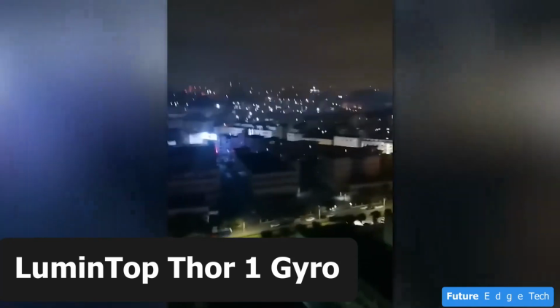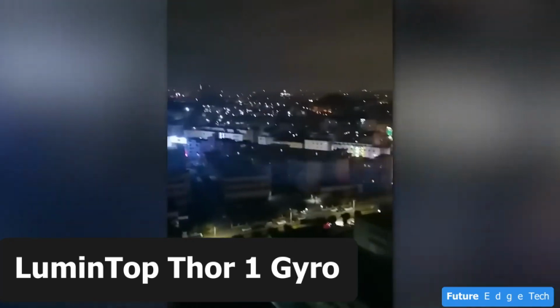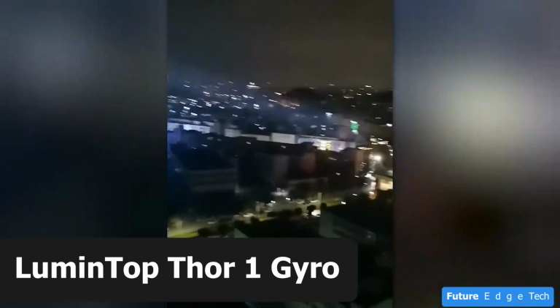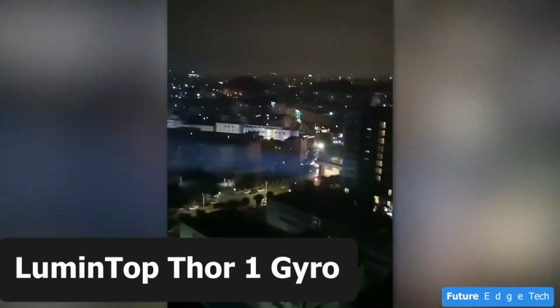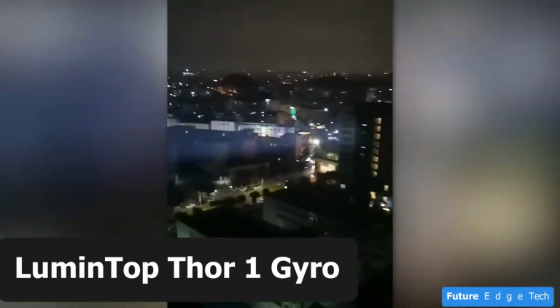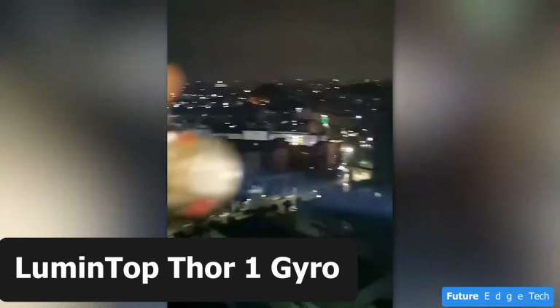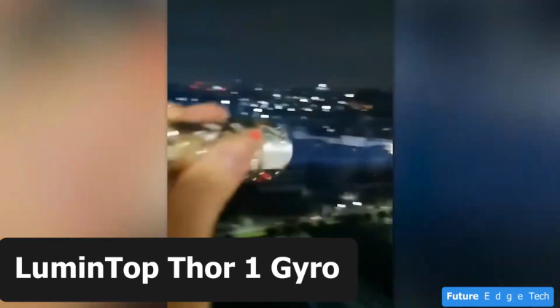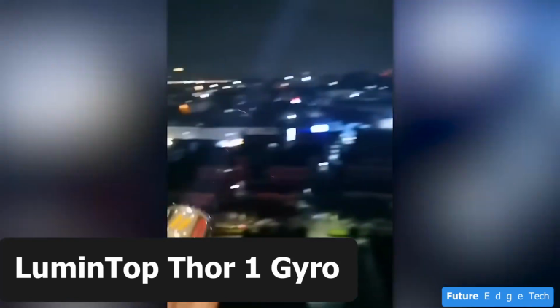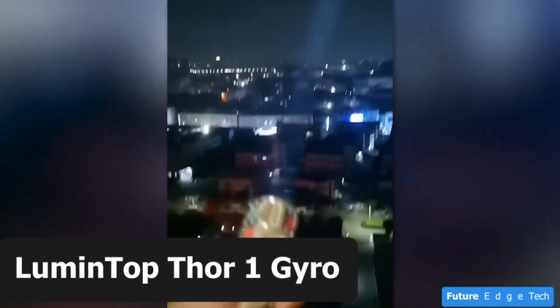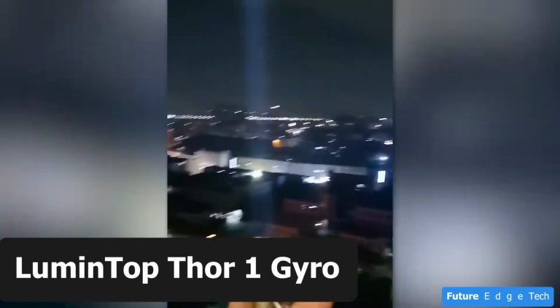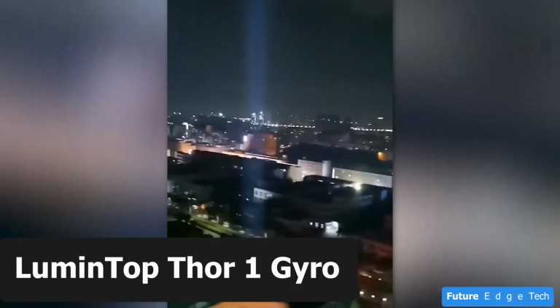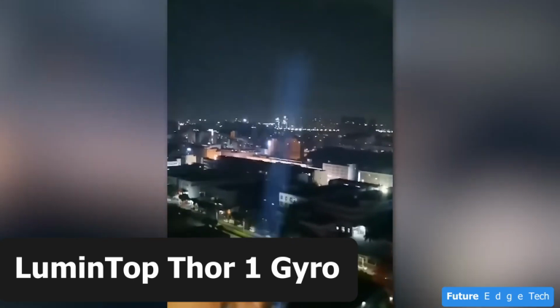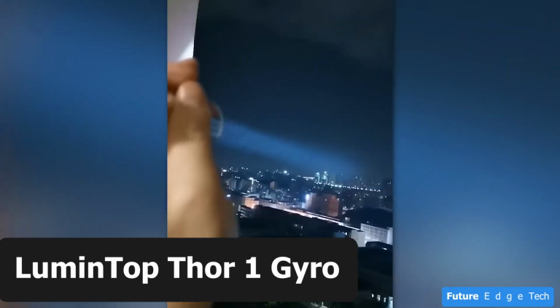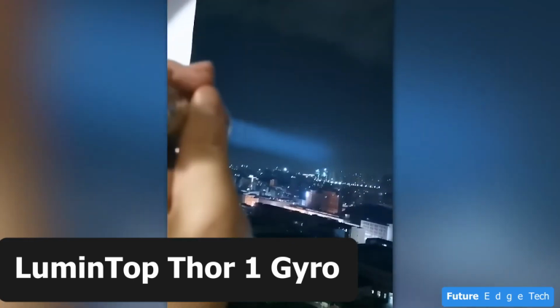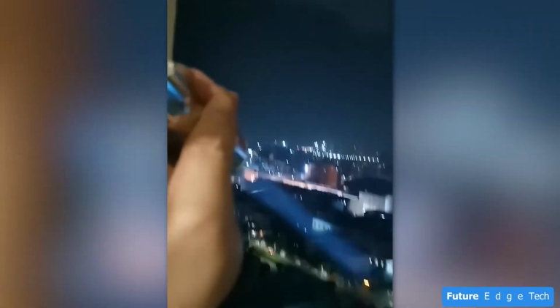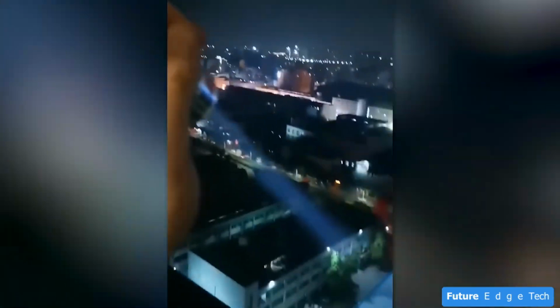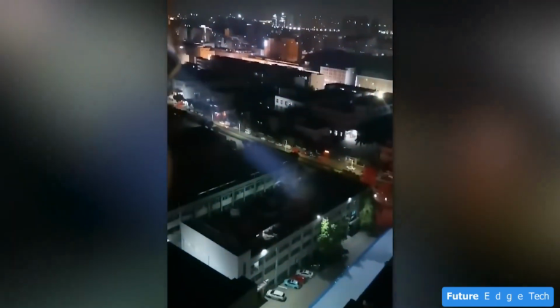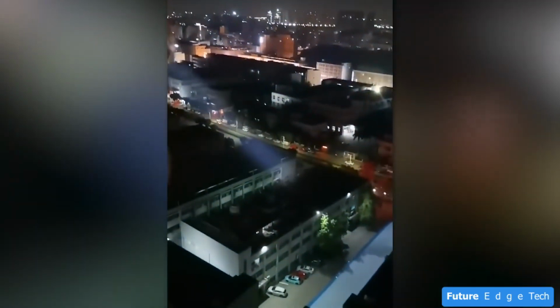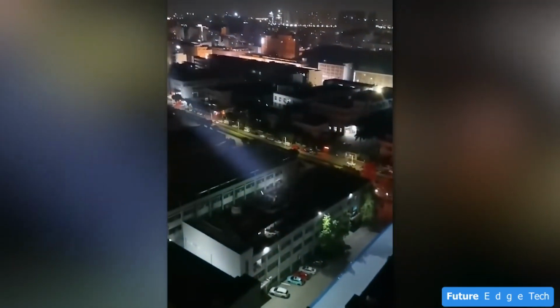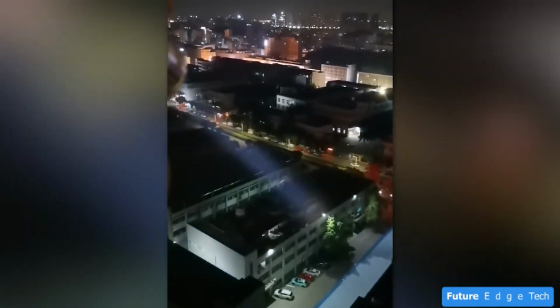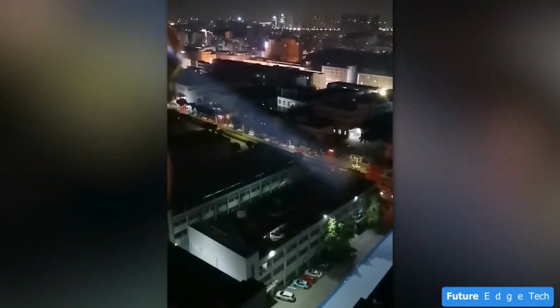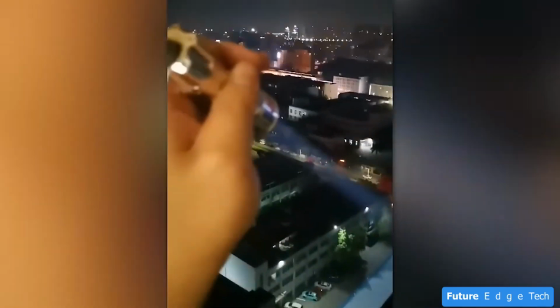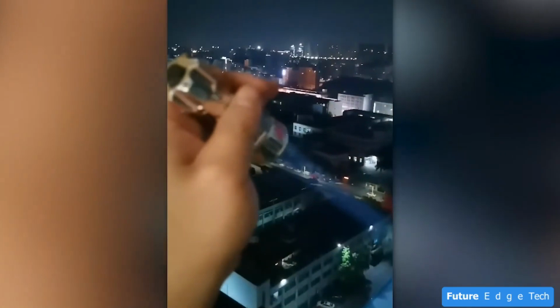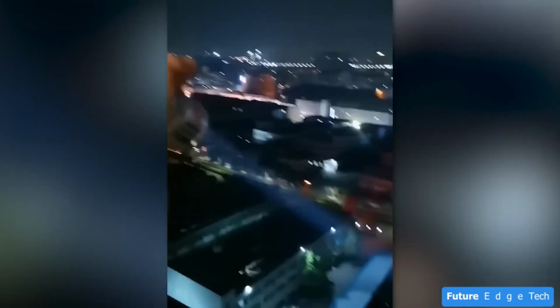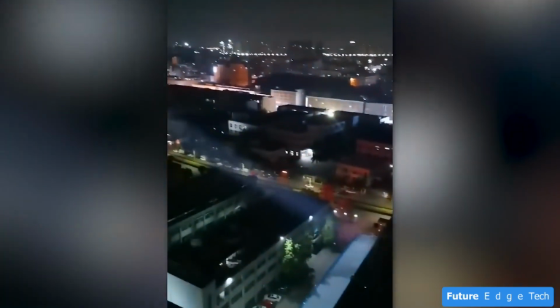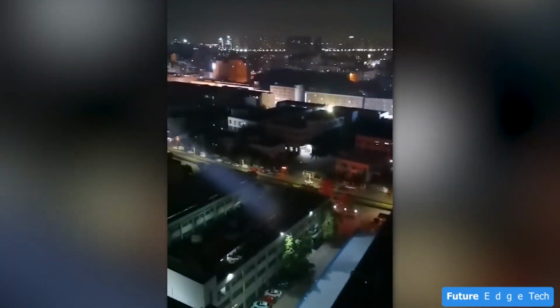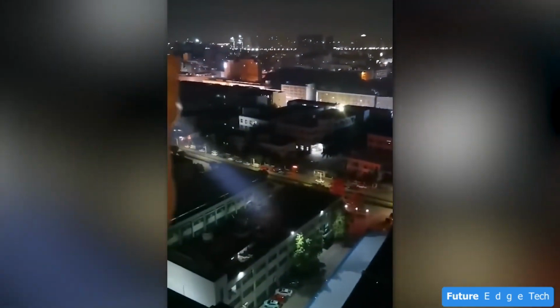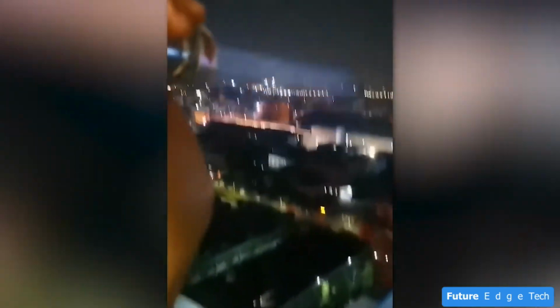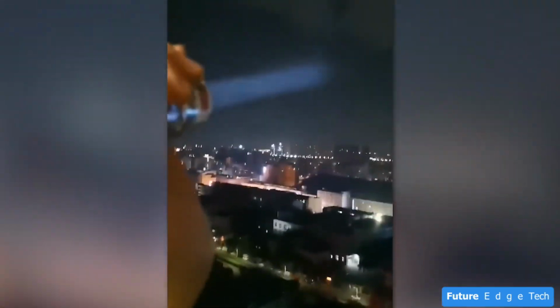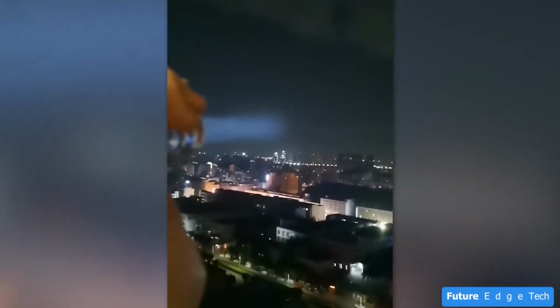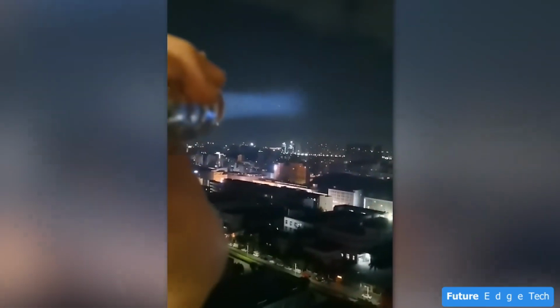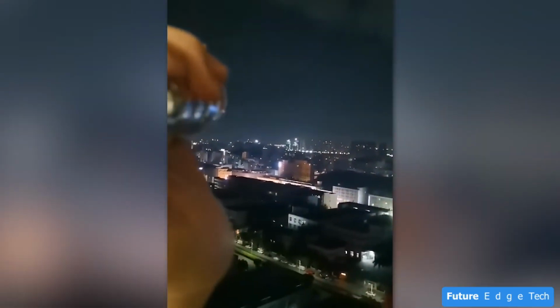Next, the Lumentop Thor 1 Gyro — a beacon of innovation in the world of flashlights. Illuminate your path with unparalleled brightness. The Thor 1 Gyro is not just a flashlight; it's a powerful companion for your adventures.